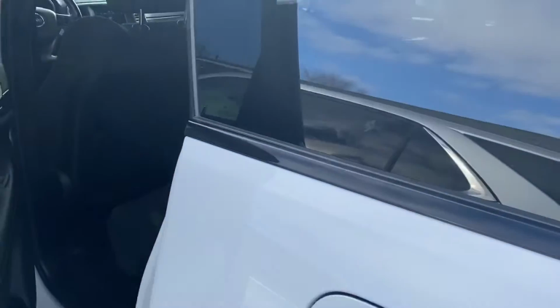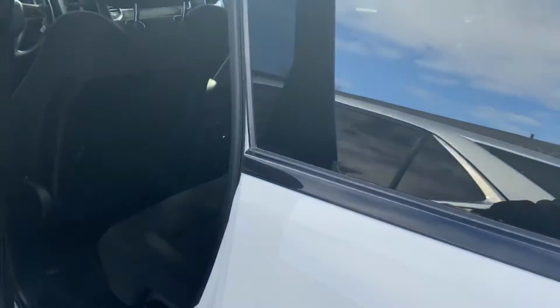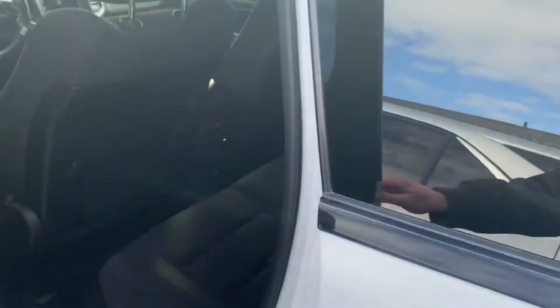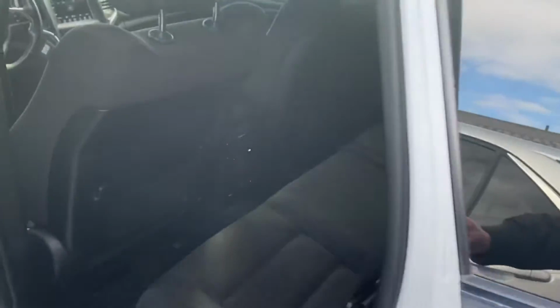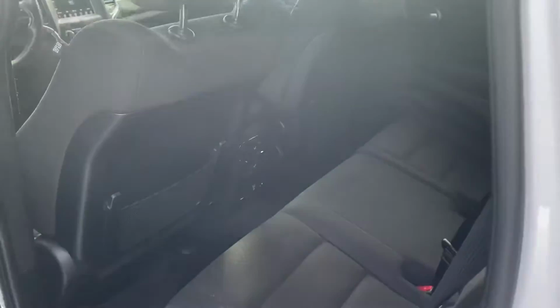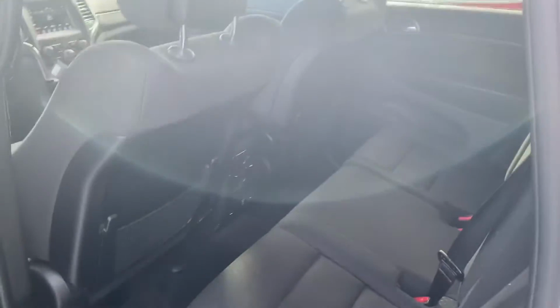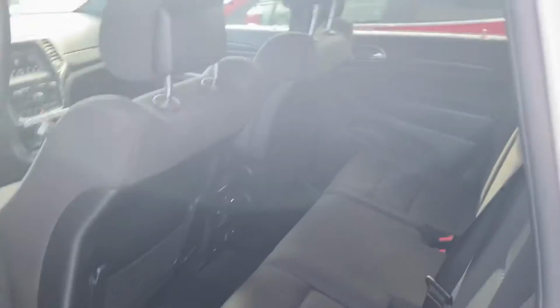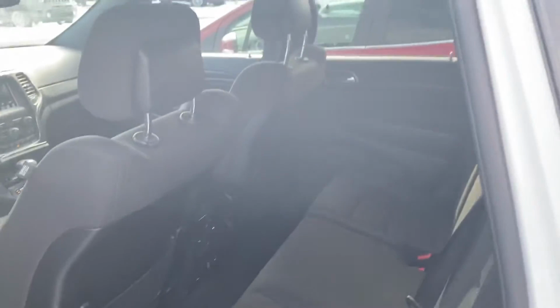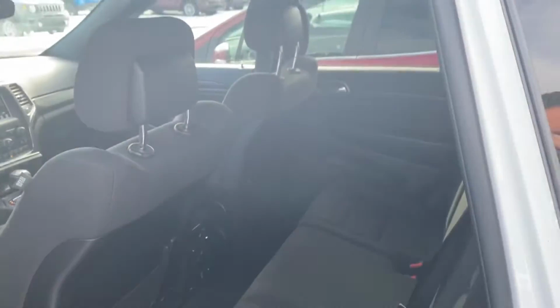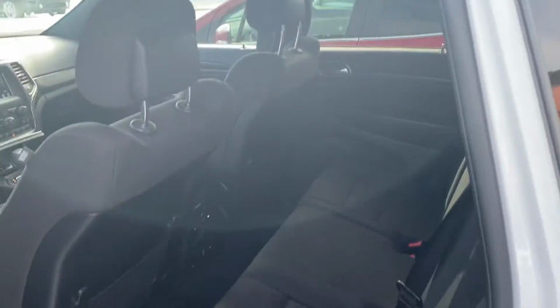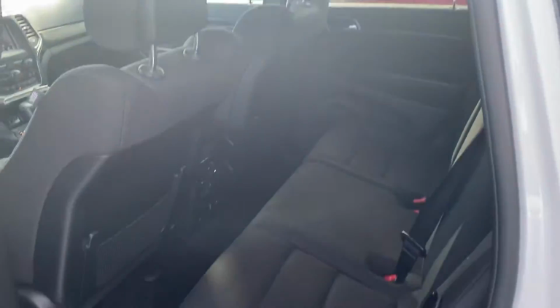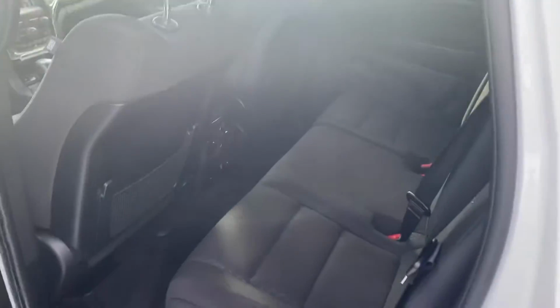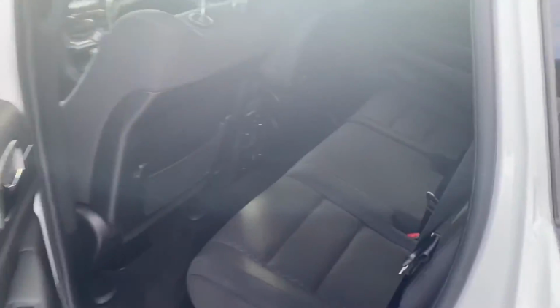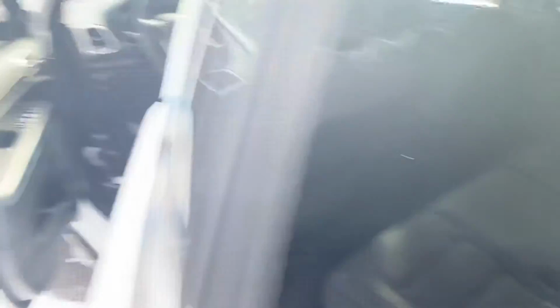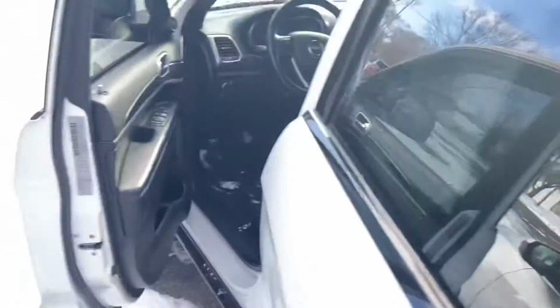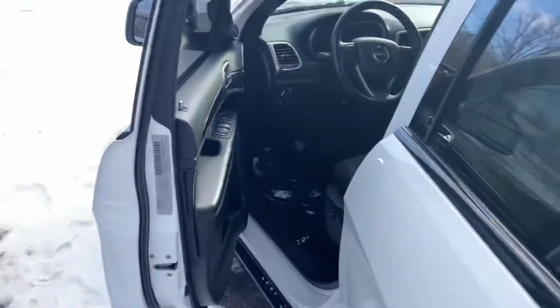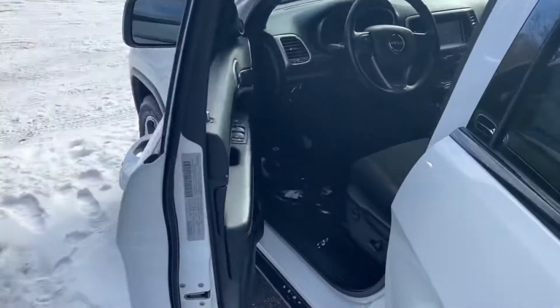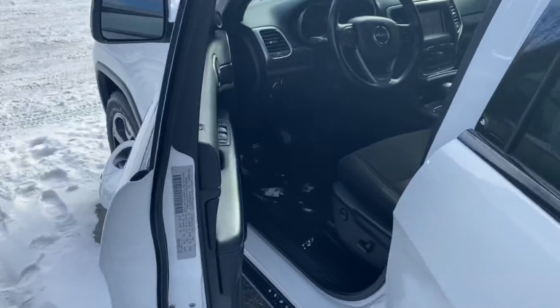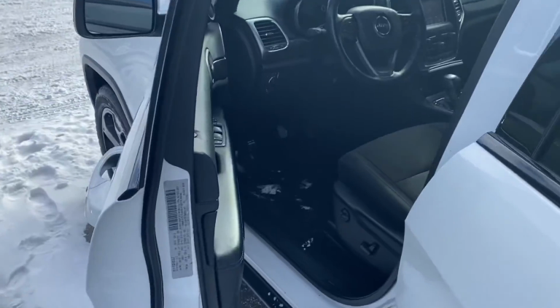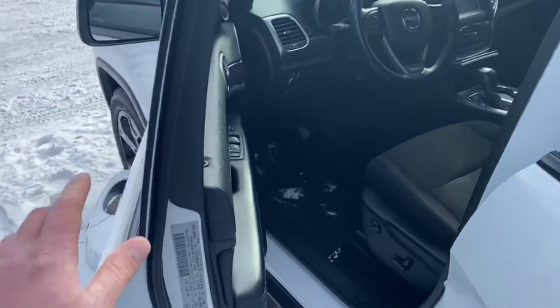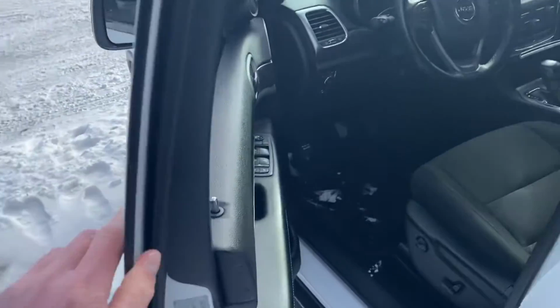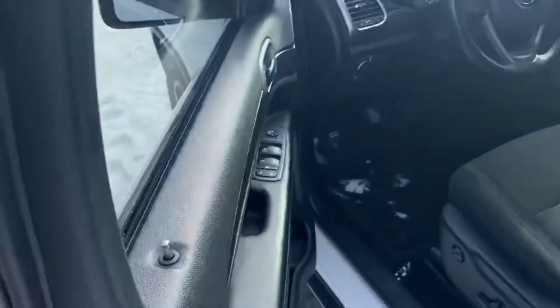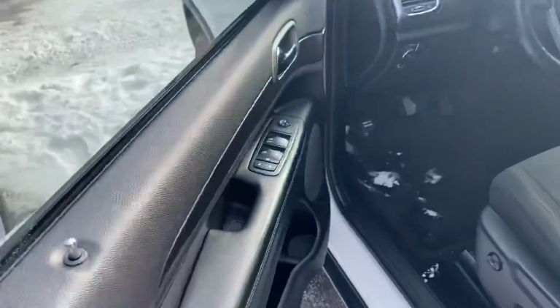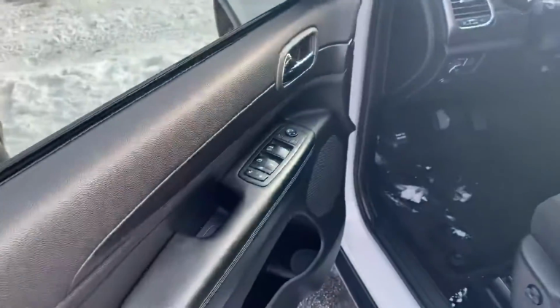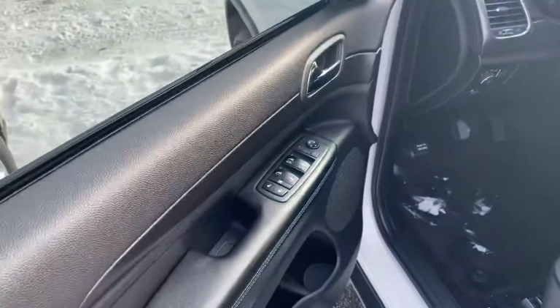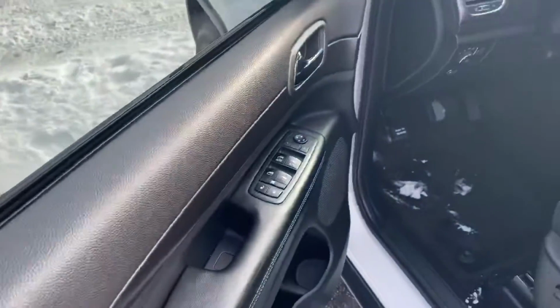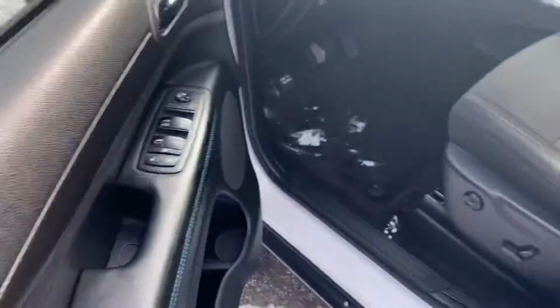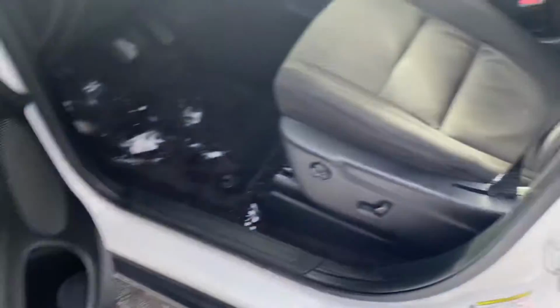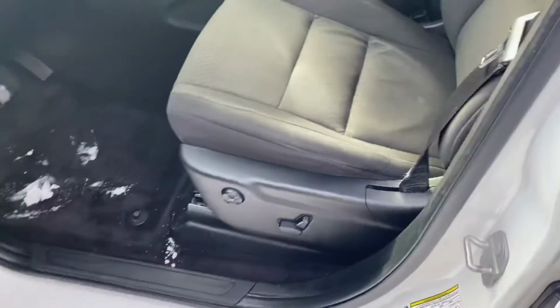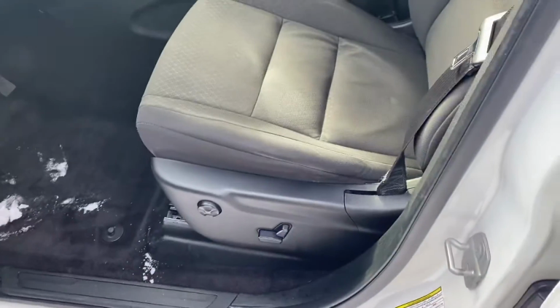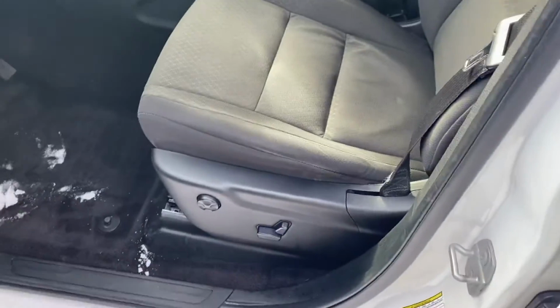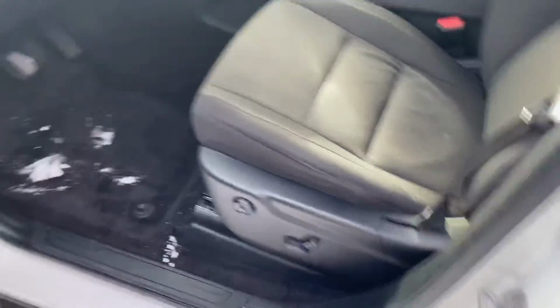We have plenty of room here in the back seat. Power windows, power locks, power seats.